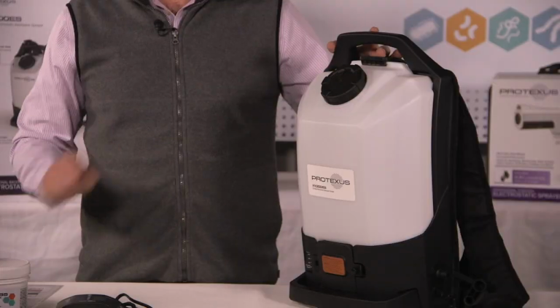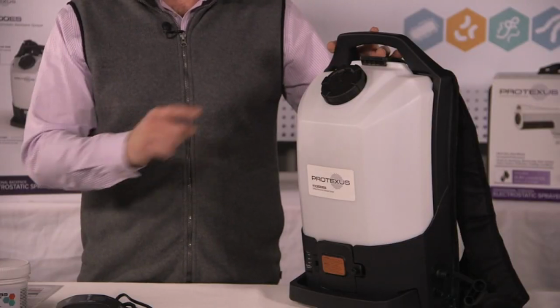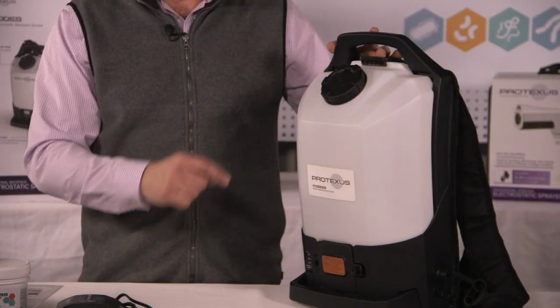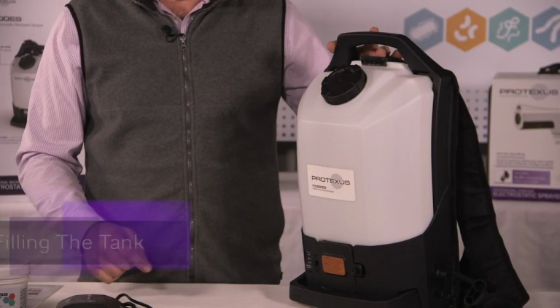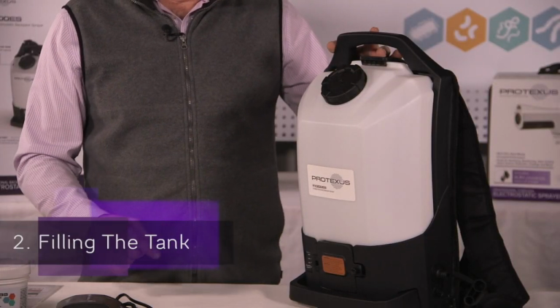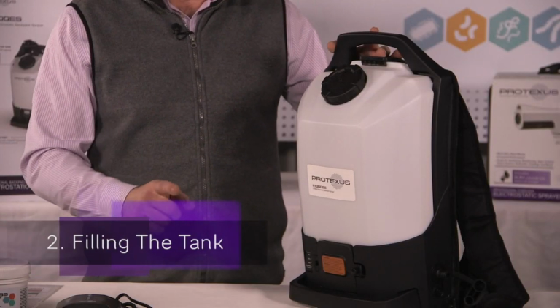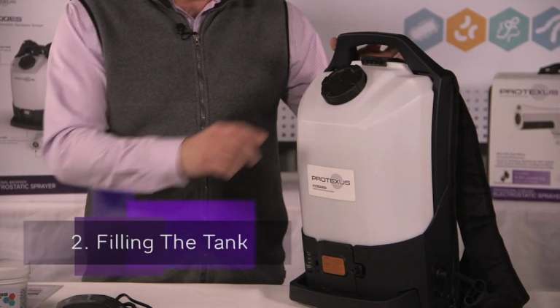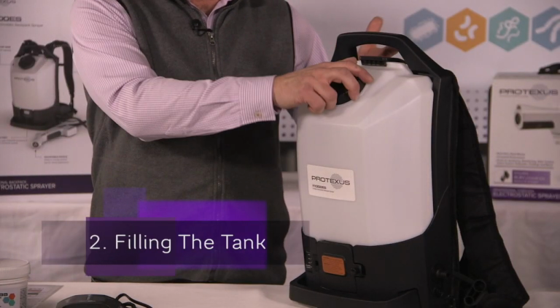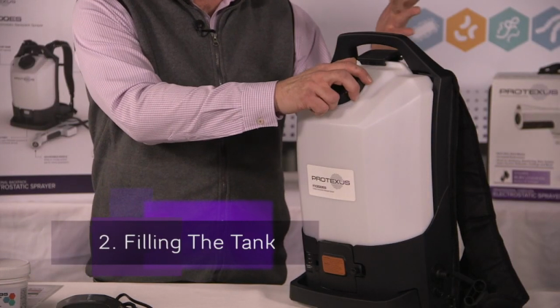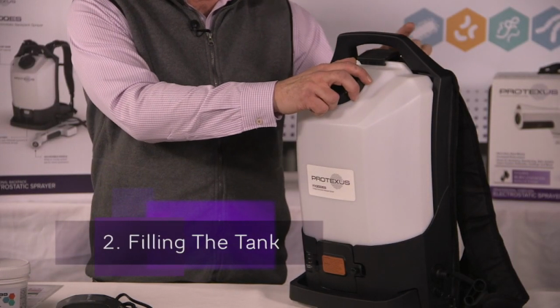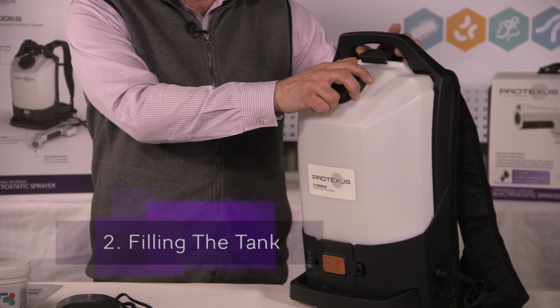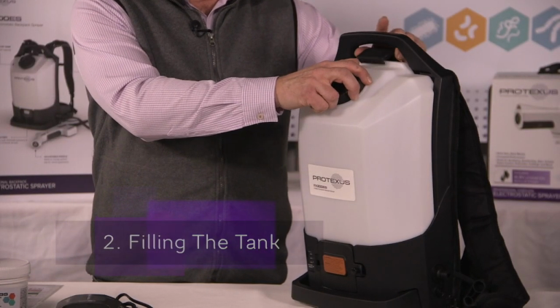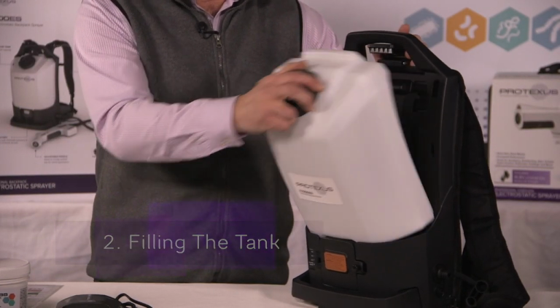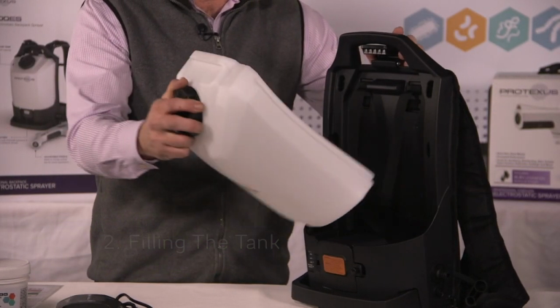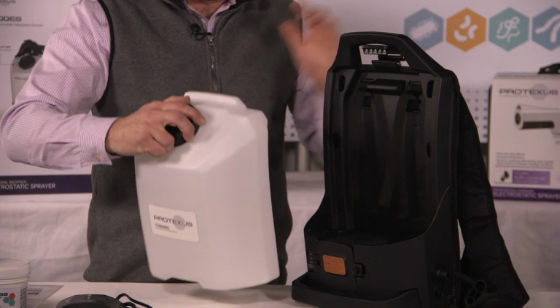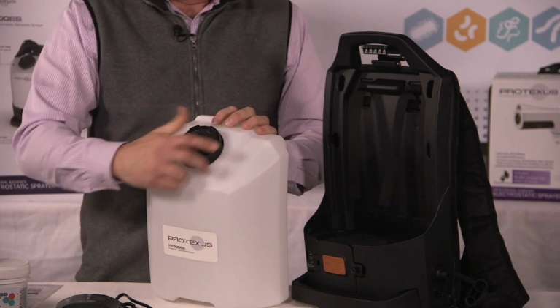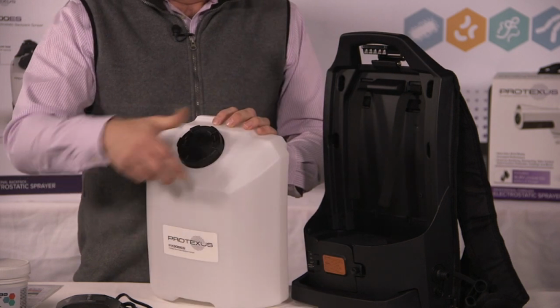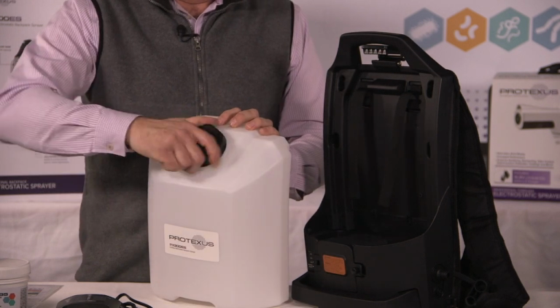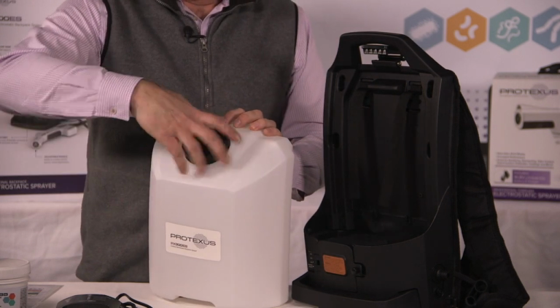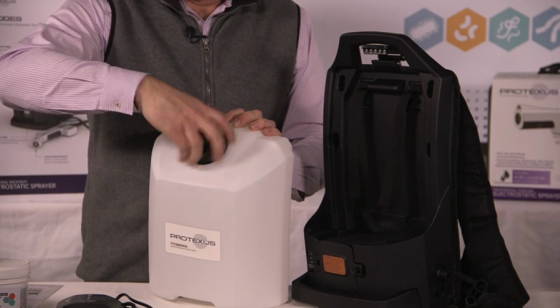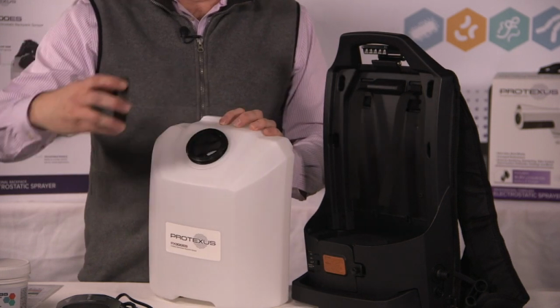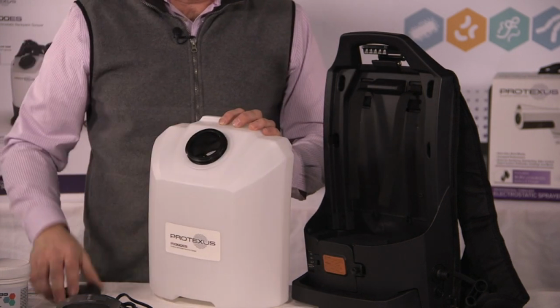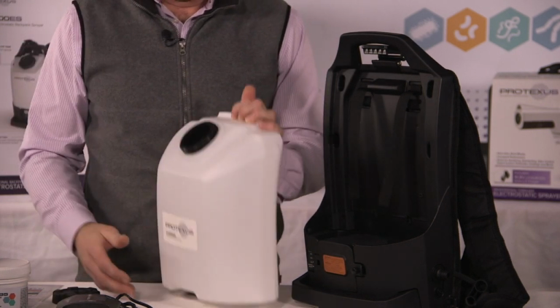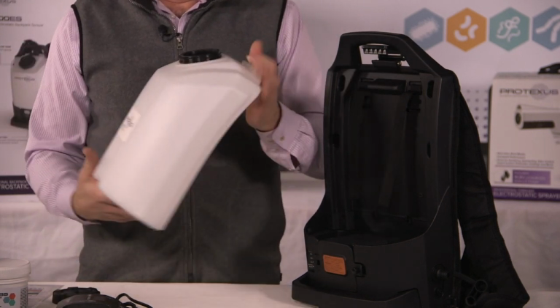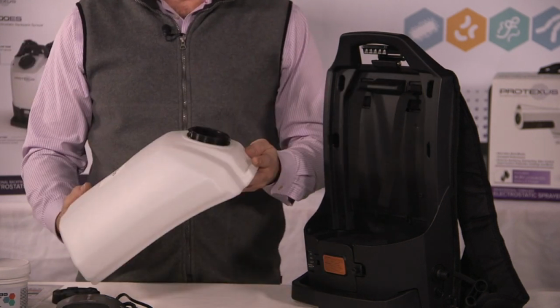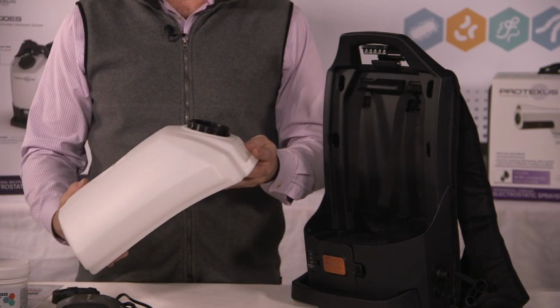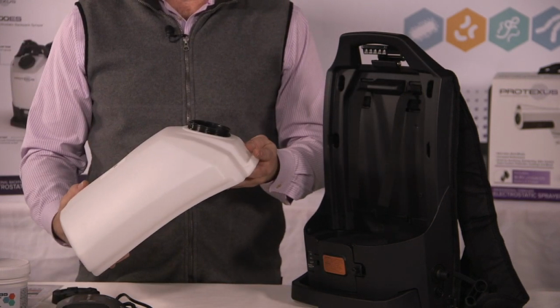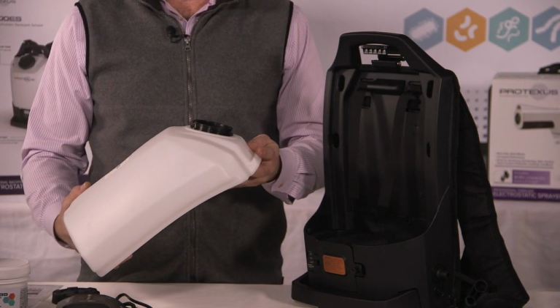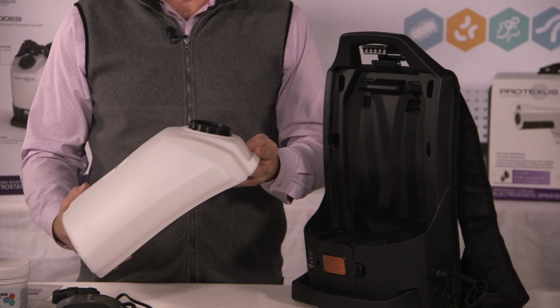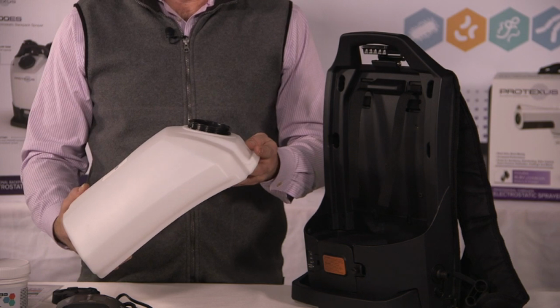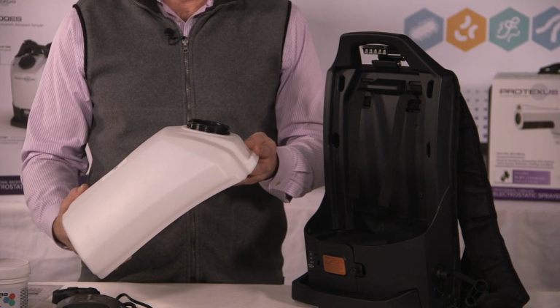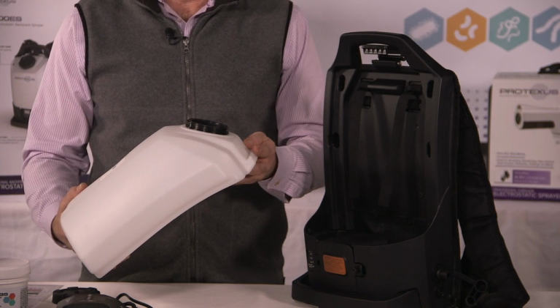The next step is to fill your tank. To do so, unlatch it in the back — the tank comes right off. We're going to unscrew the cap, leave the screen in there, and now we're going to fill it up with just normal tap water.